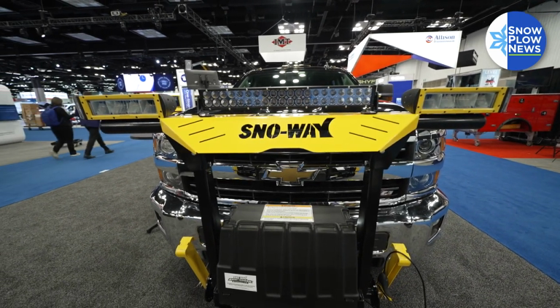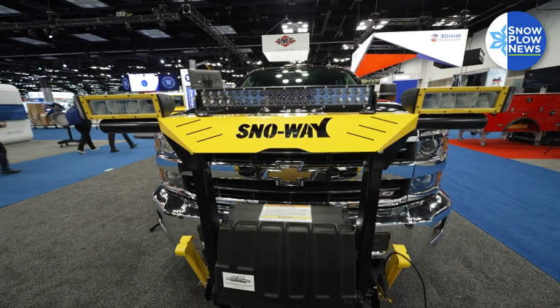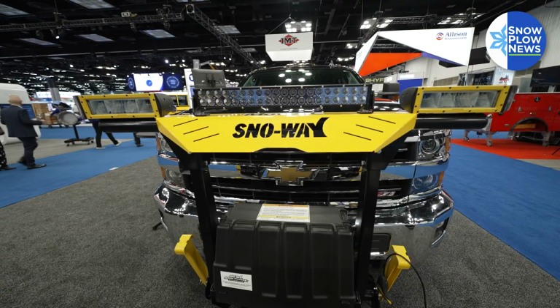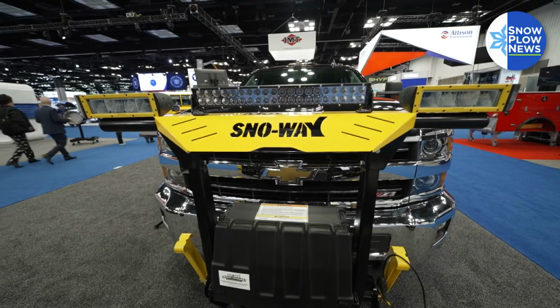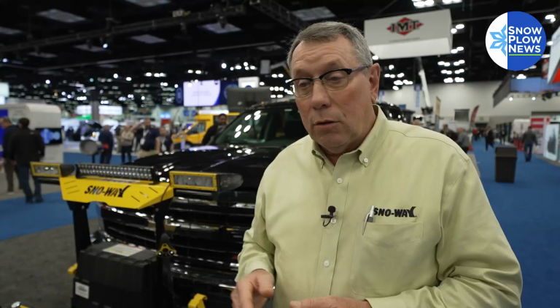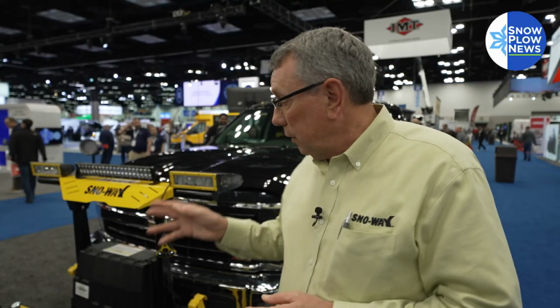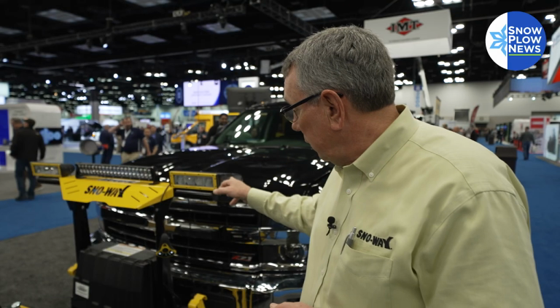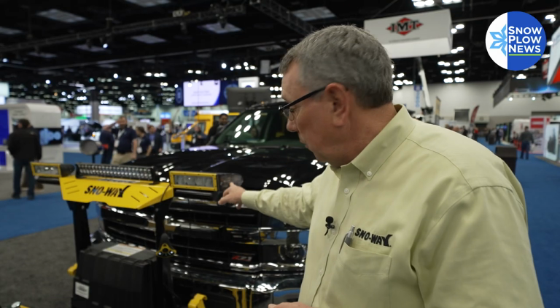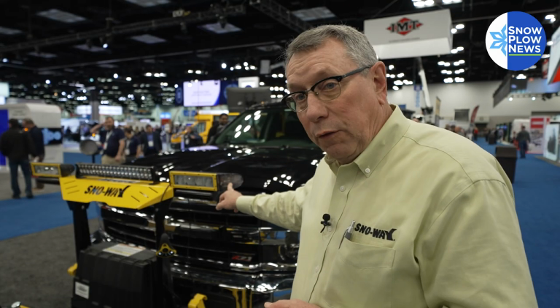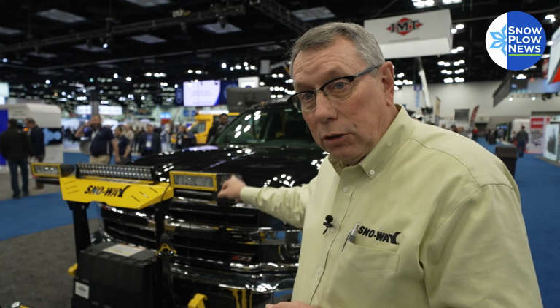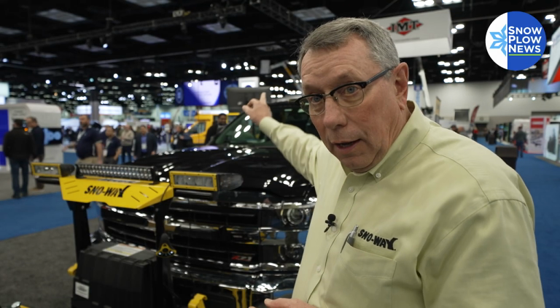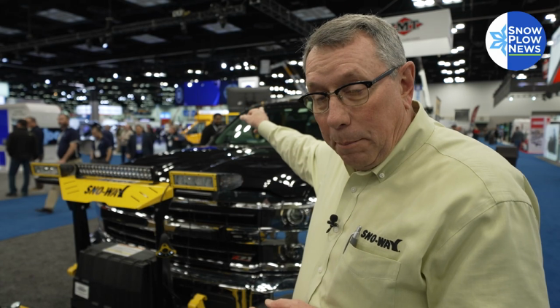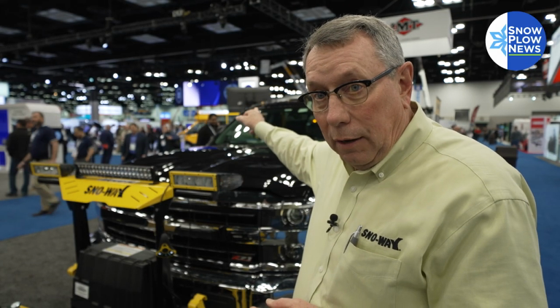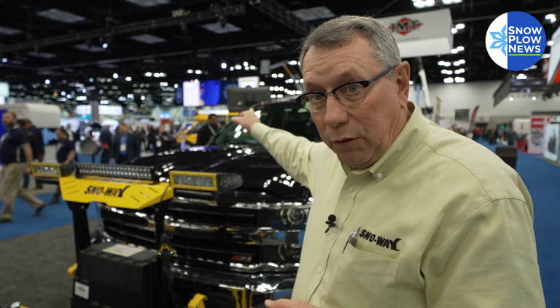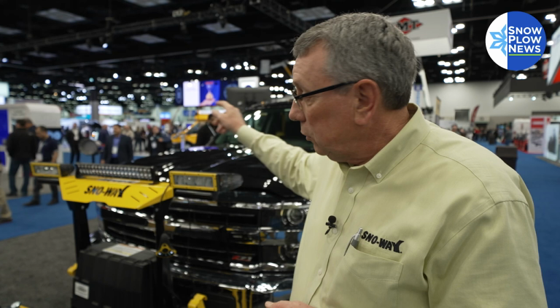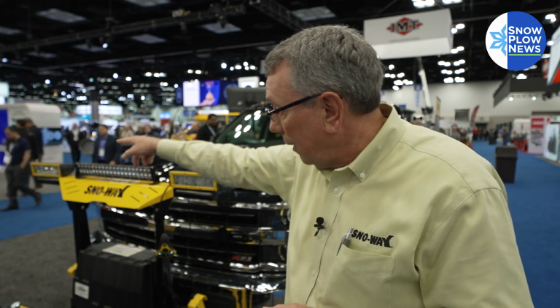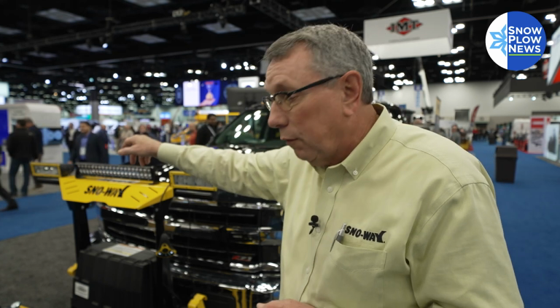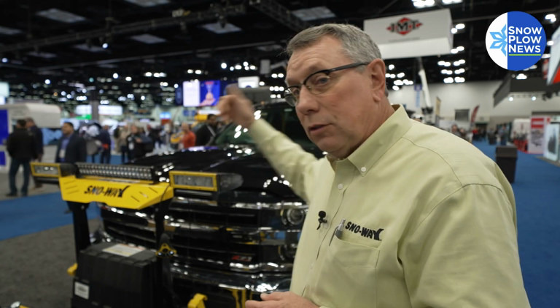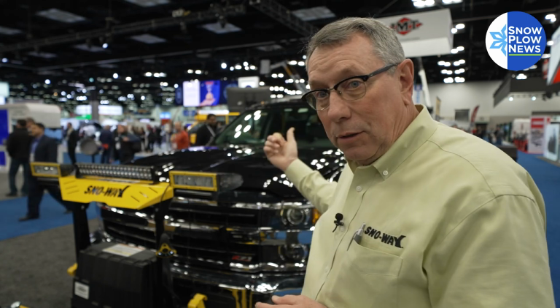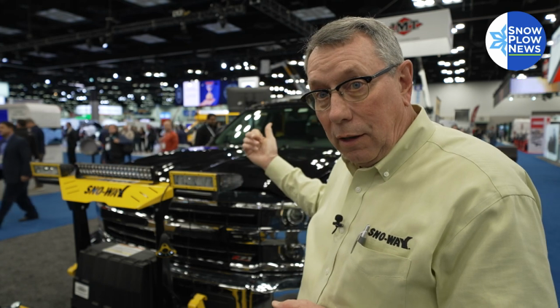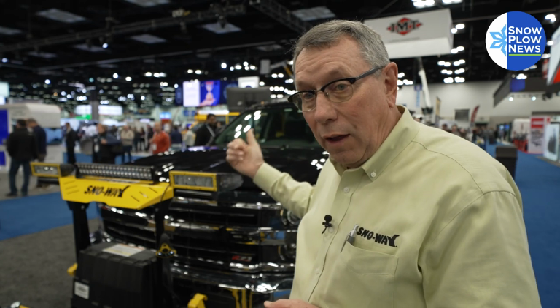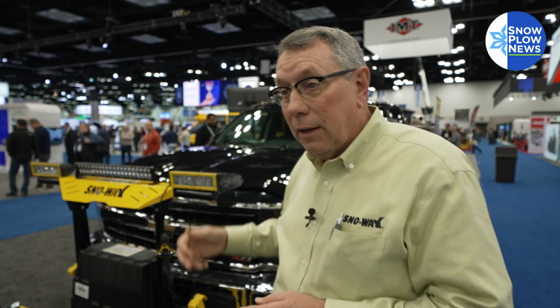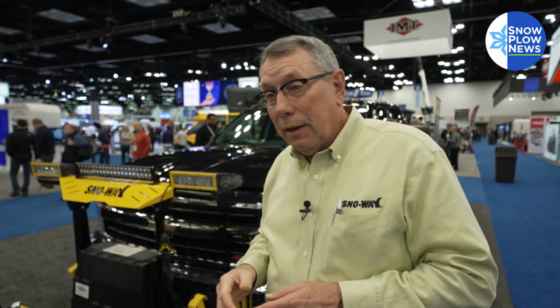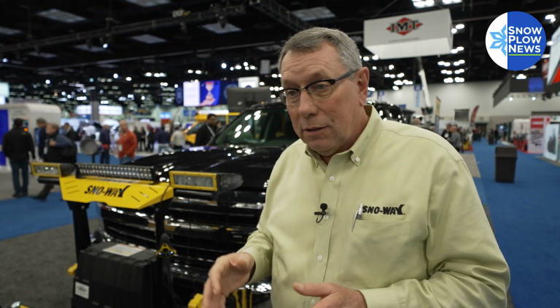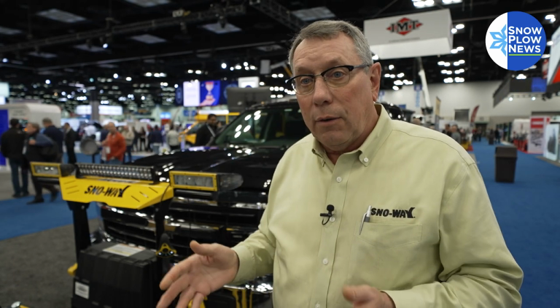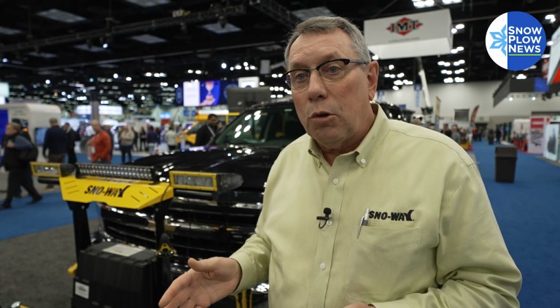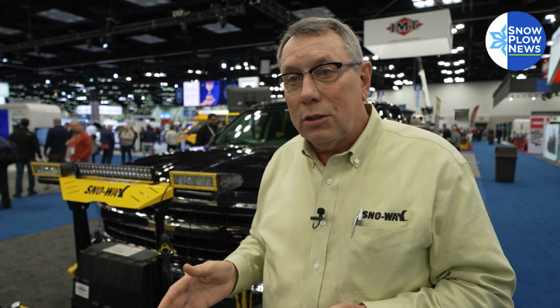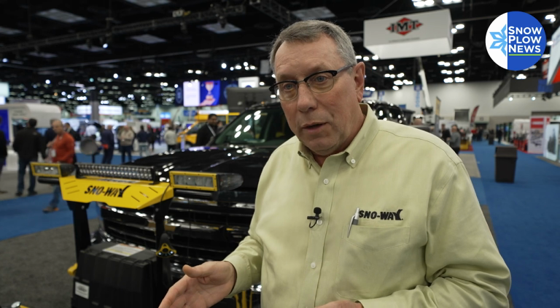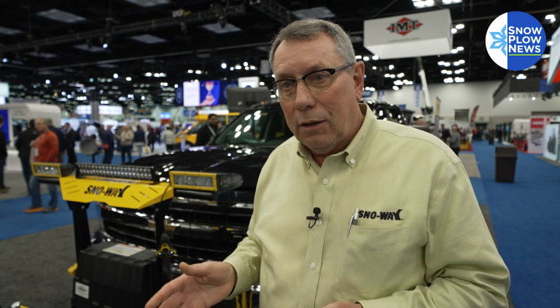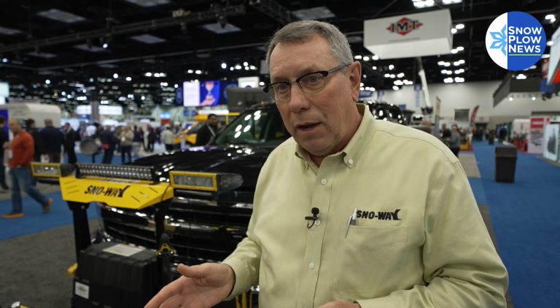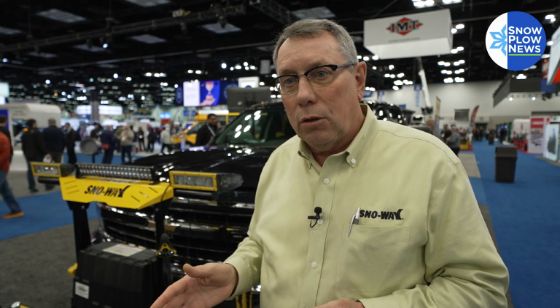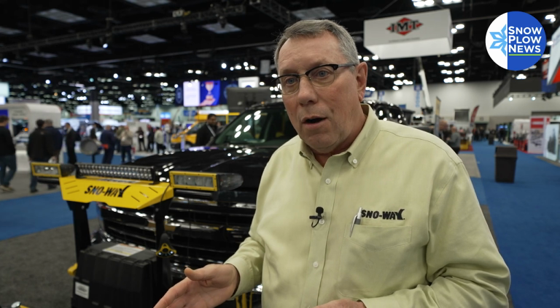We have a flash system built in, so this light will flash and the opposite tail light will flash, then that one will flash and the opposite tail light will flash. It's integrated into our system, so we can sell it to you at a much lower cost.